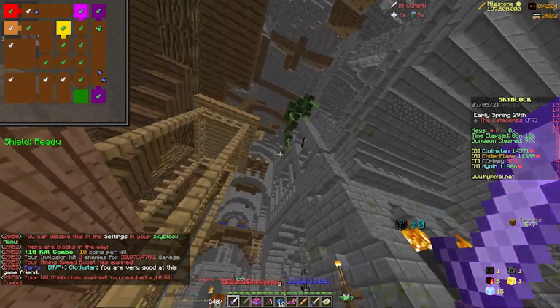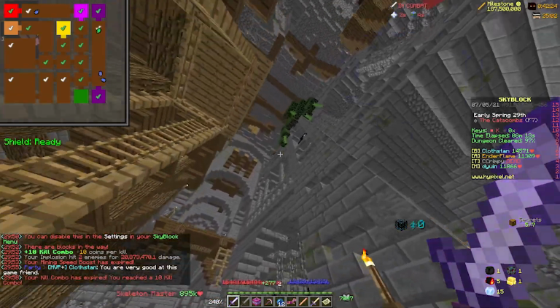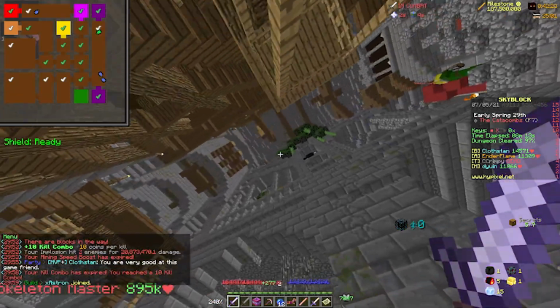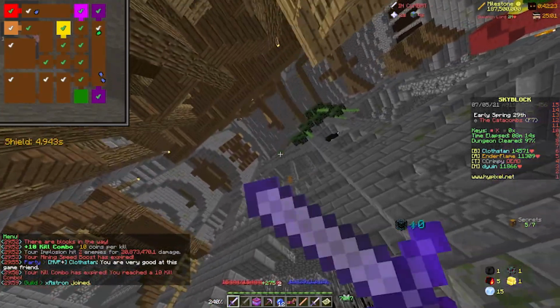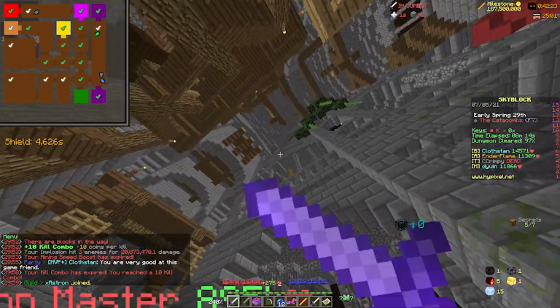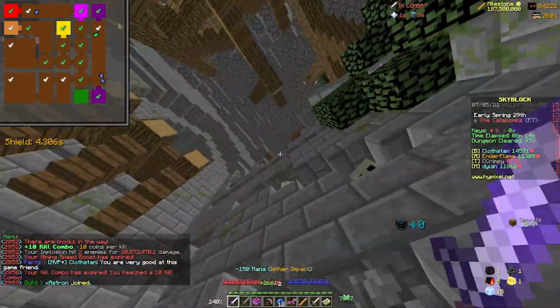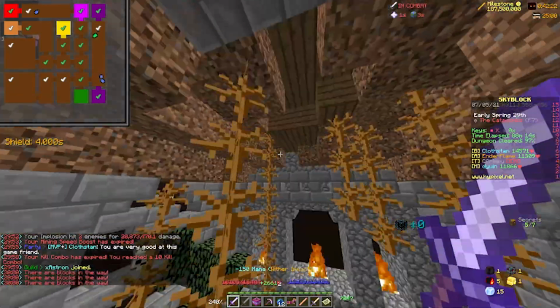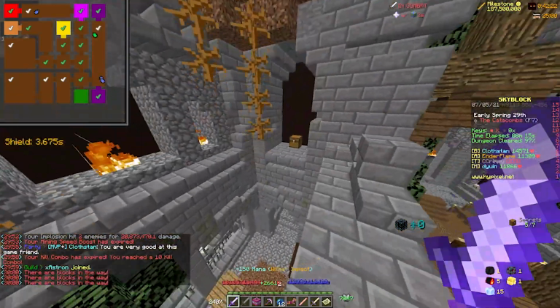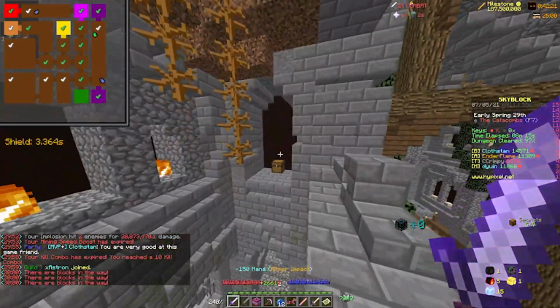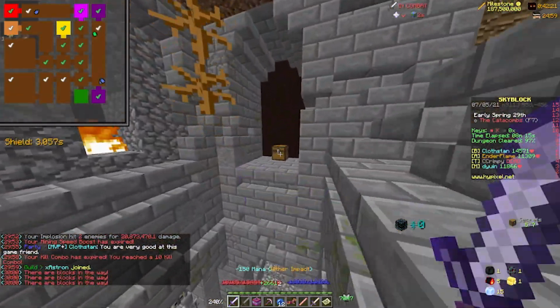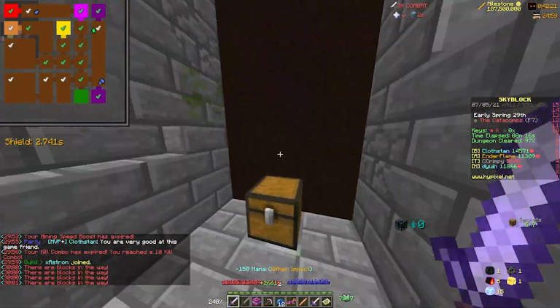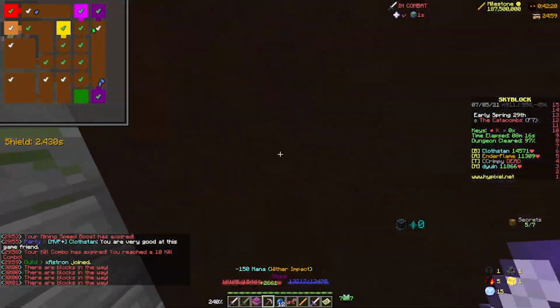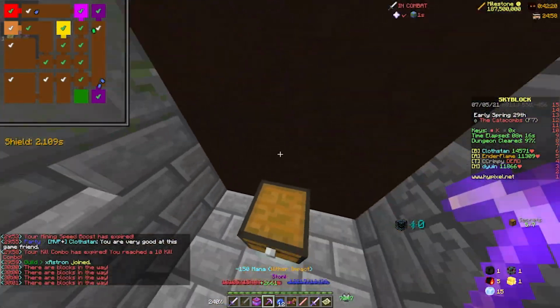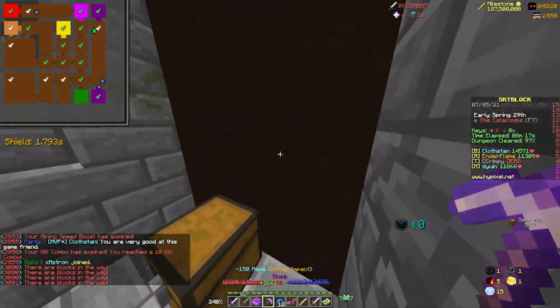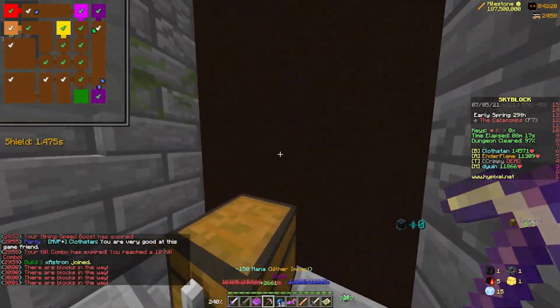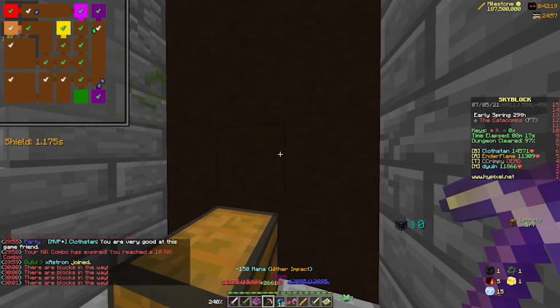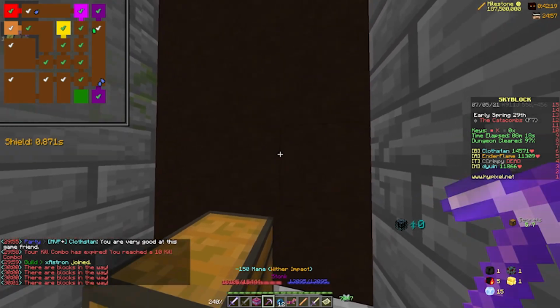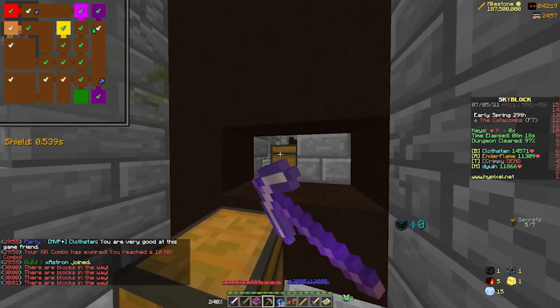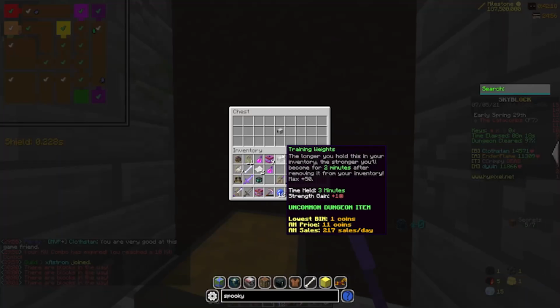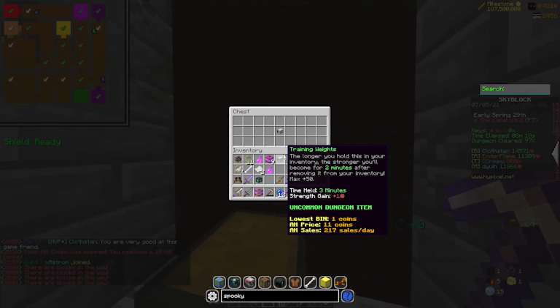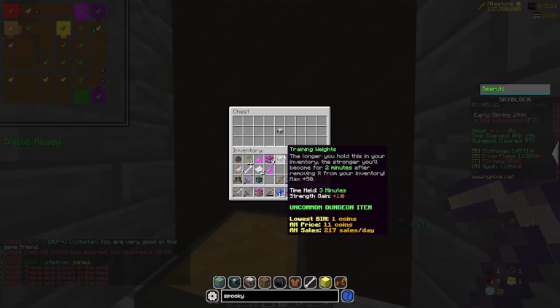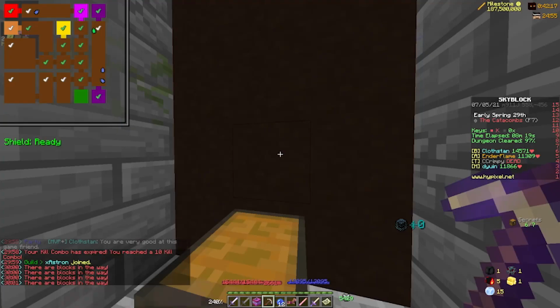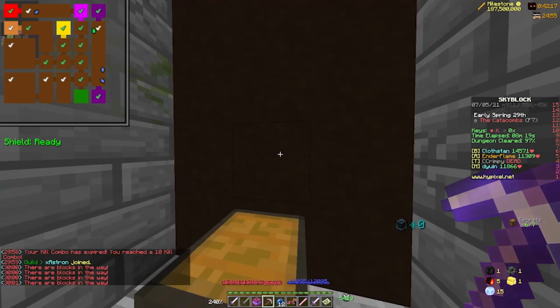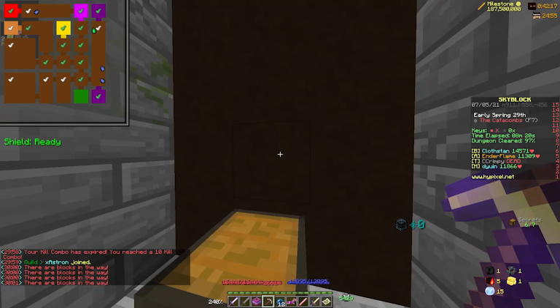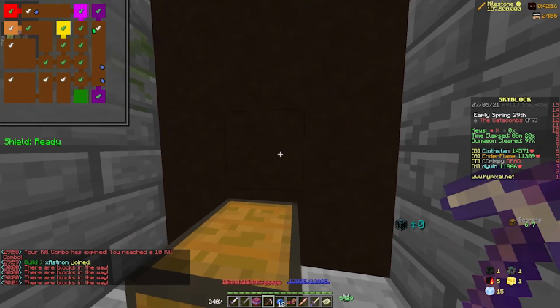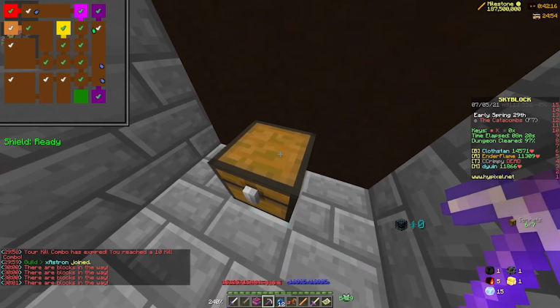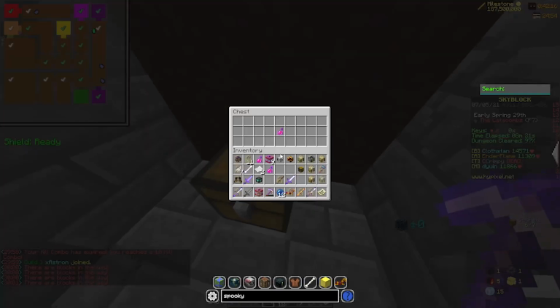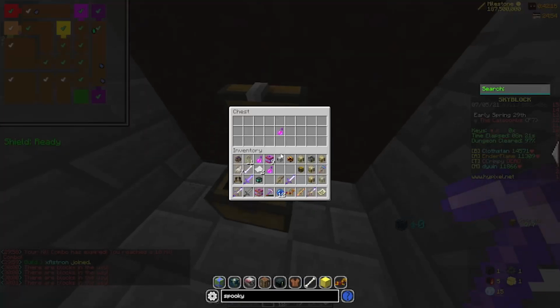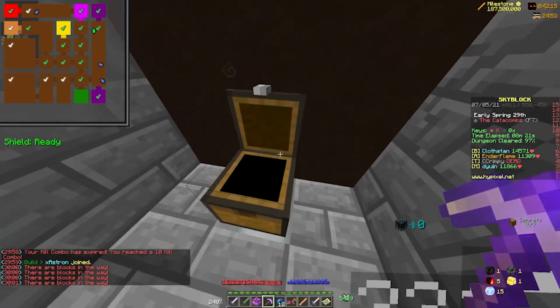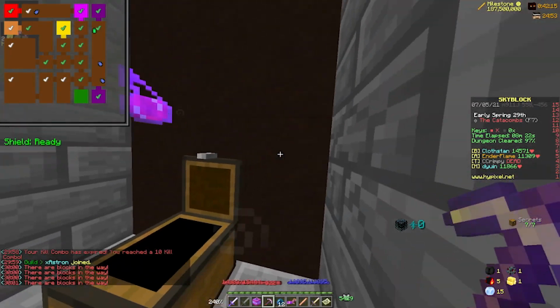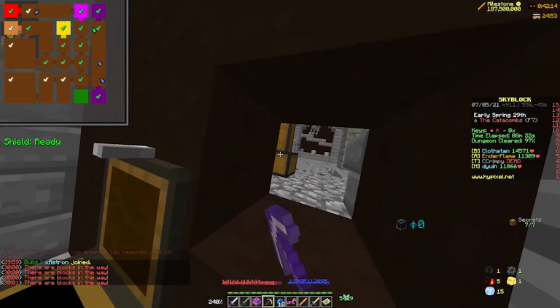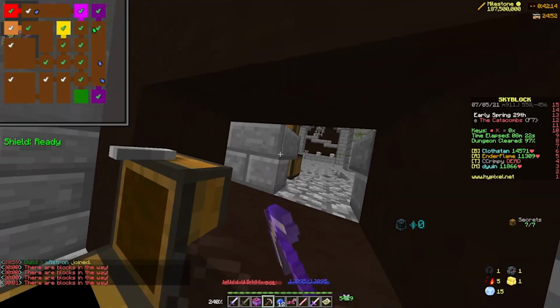Now for Quartz Knight. Quartz Knight has seven secrets and it is a 1x4. A timesaver in this room is where you open two chests at once by breaking through a wall with a stonk to get to the other chest.